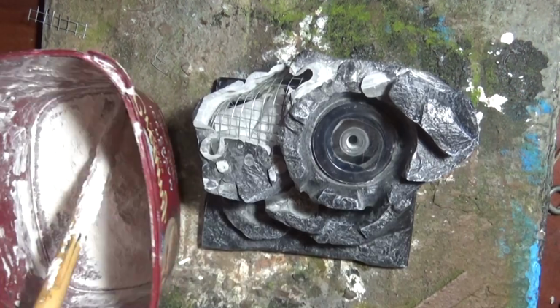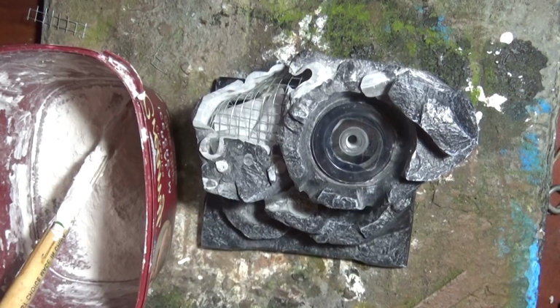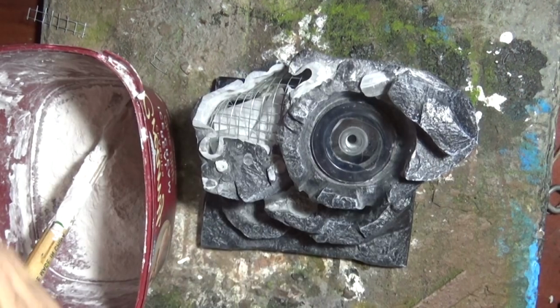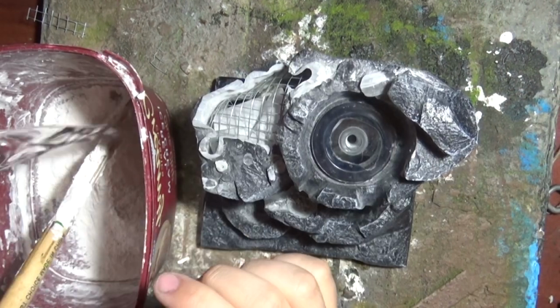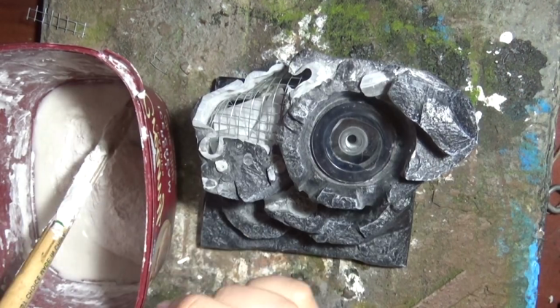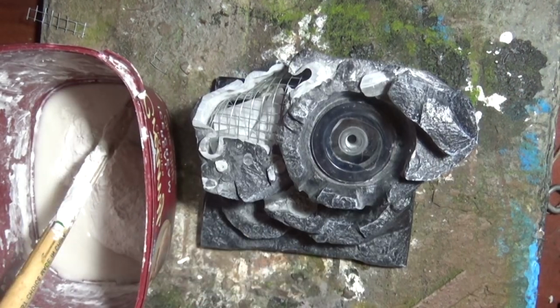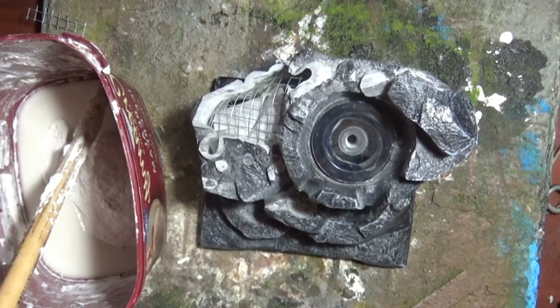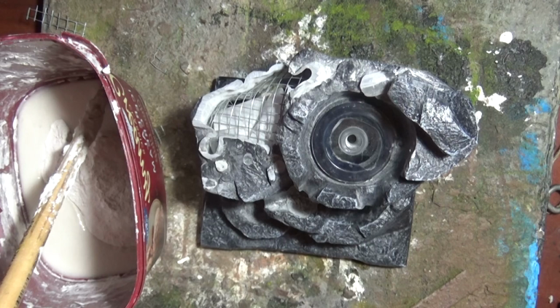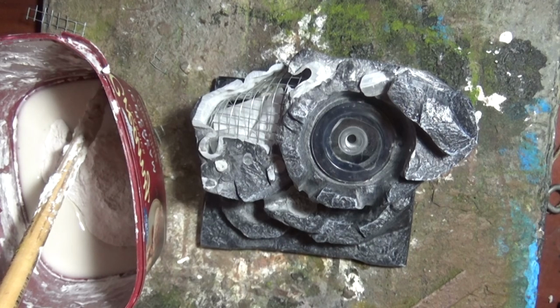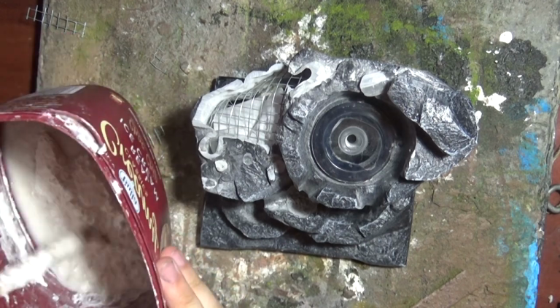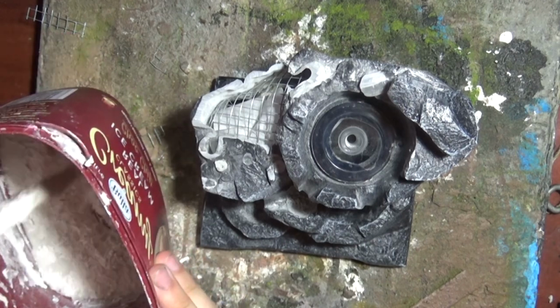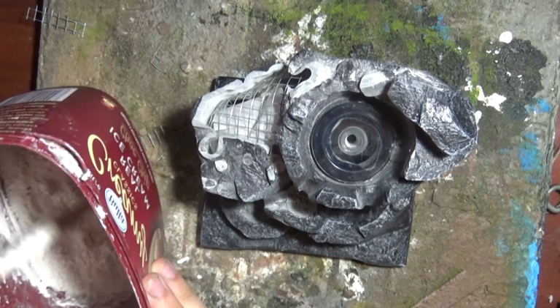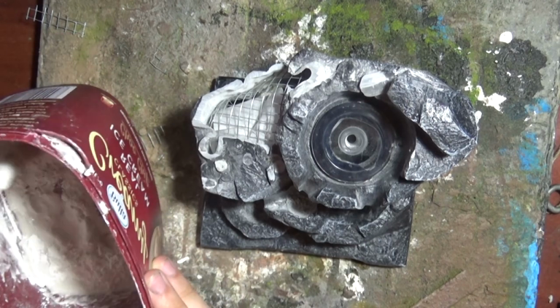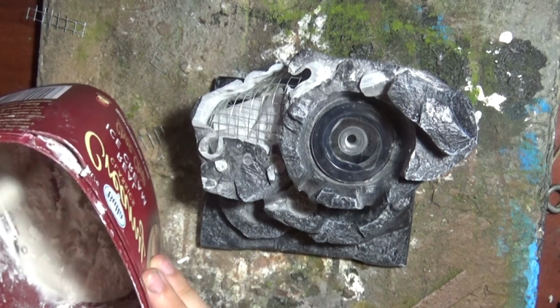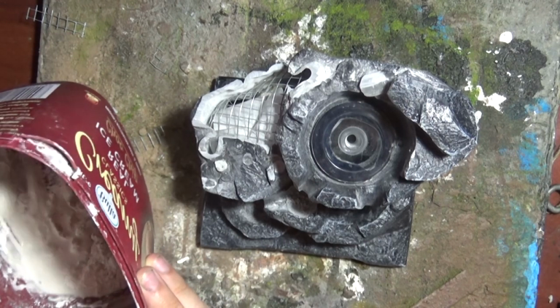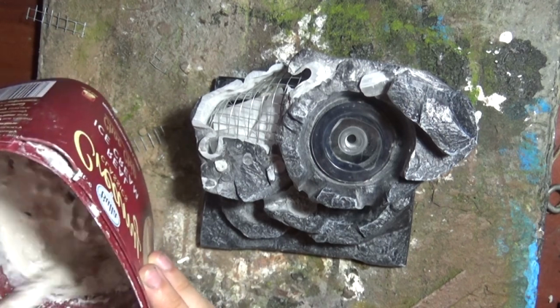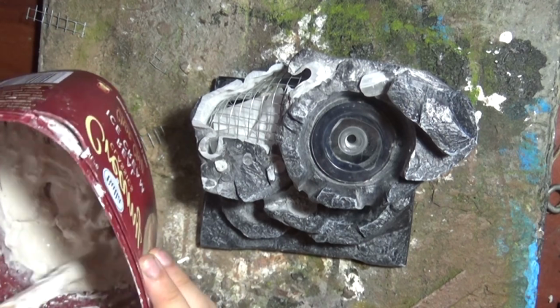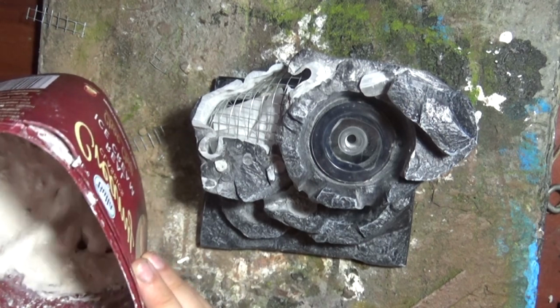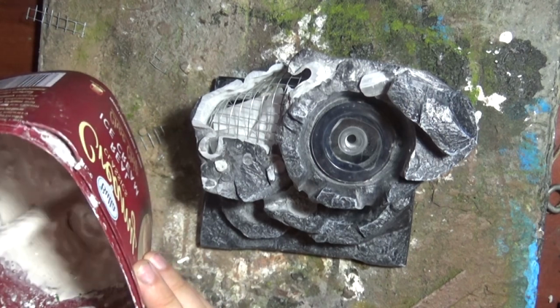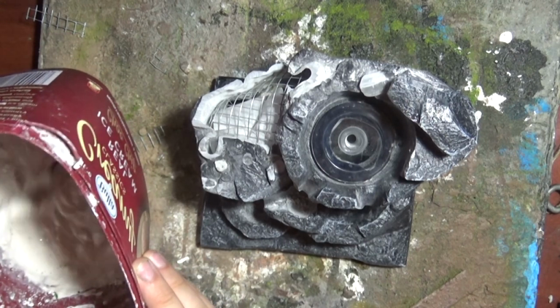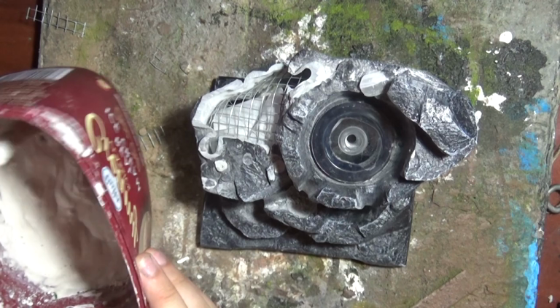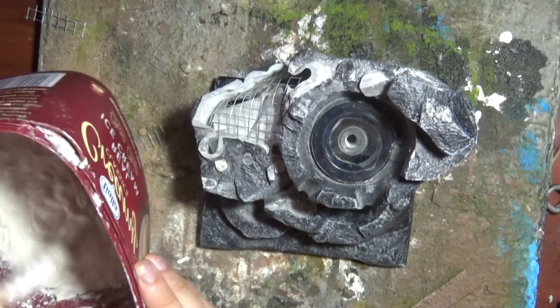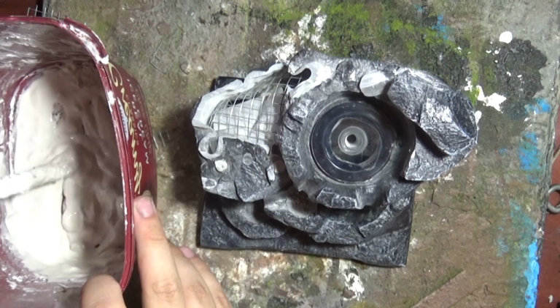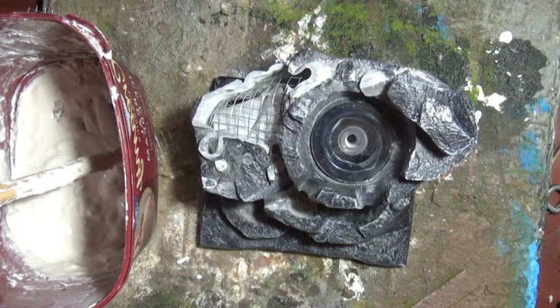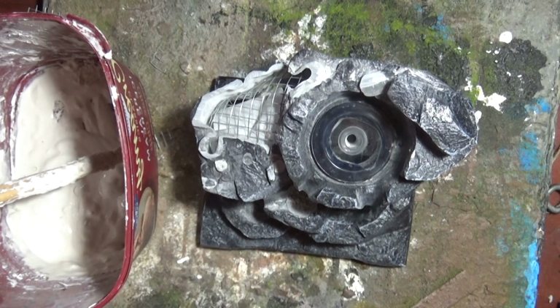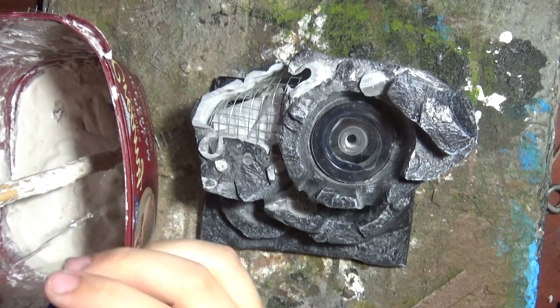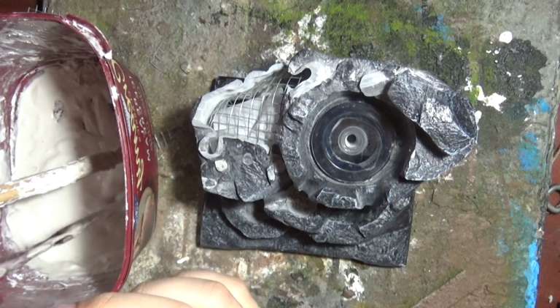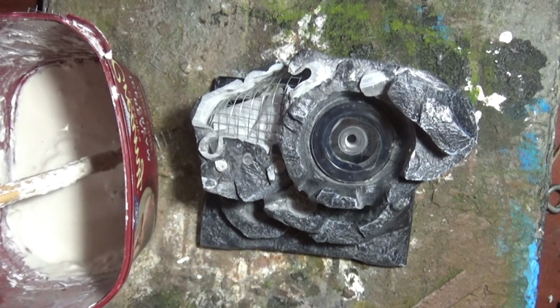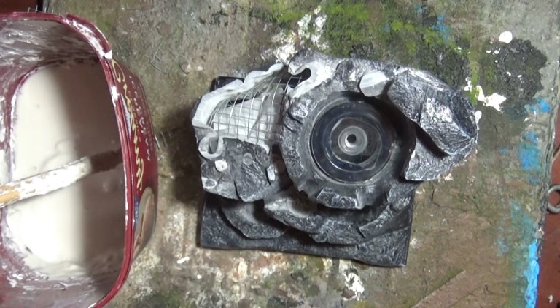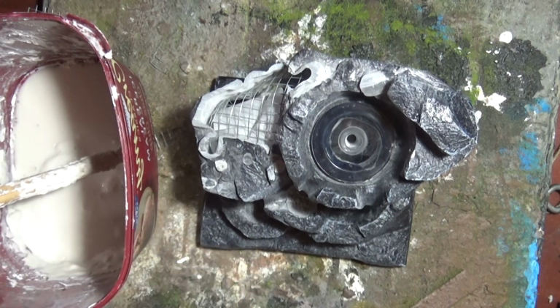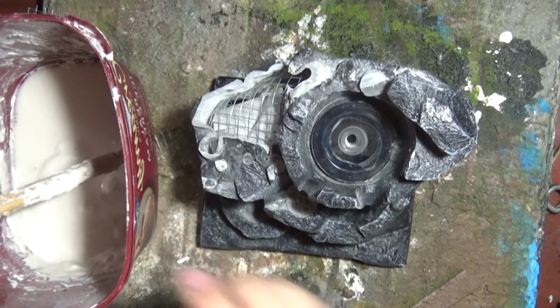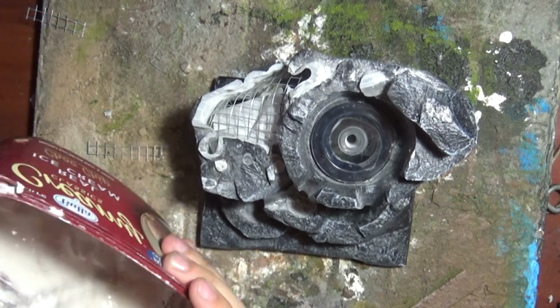I mixed up my own sculptor mold using a very watered down plaster of Paris with some toilet tissue ripped up and put in there for that tensile strength. This is the same technique I used on my first diorama video.